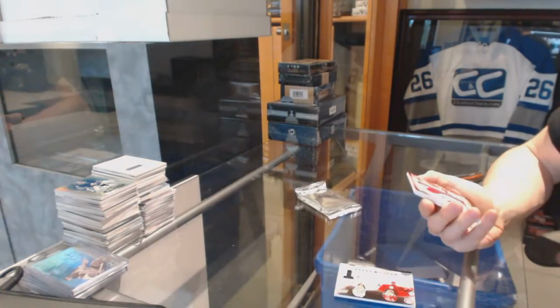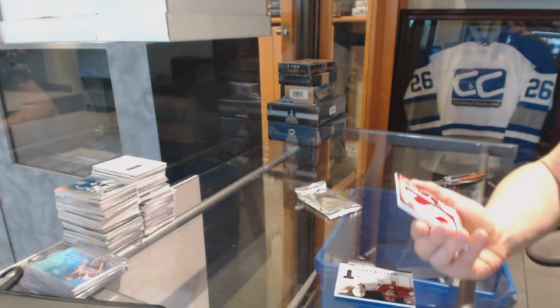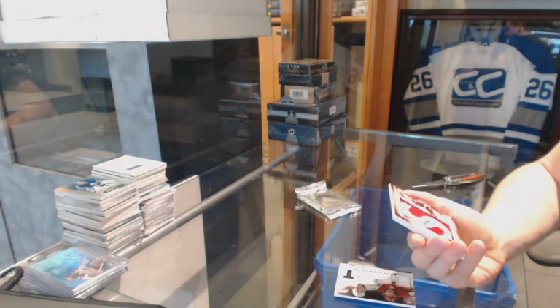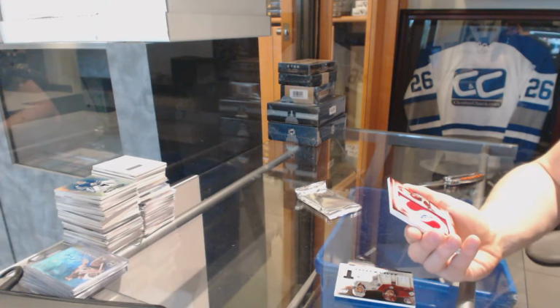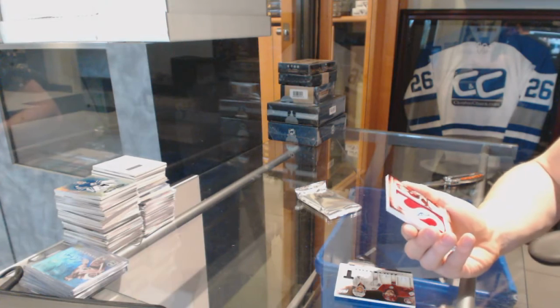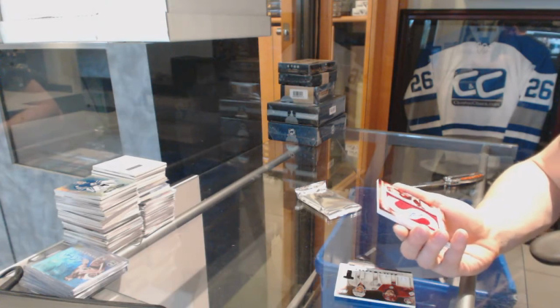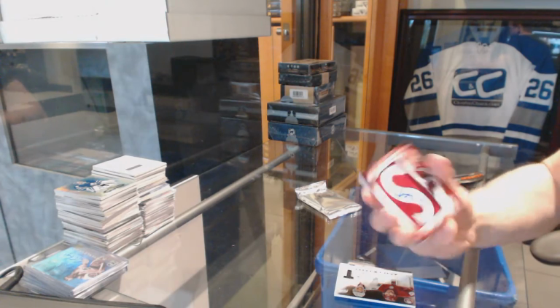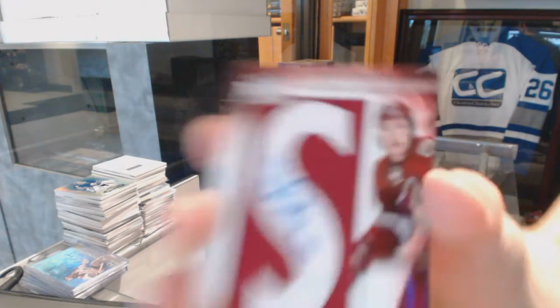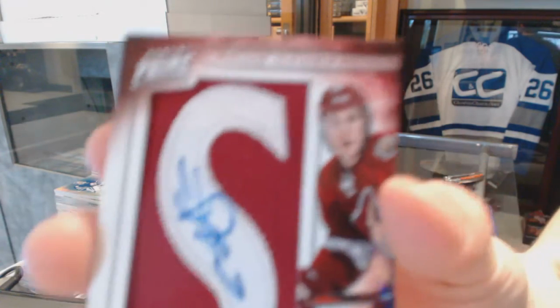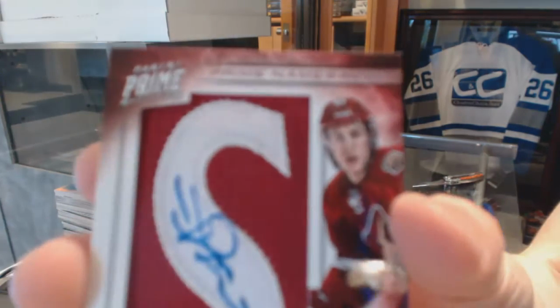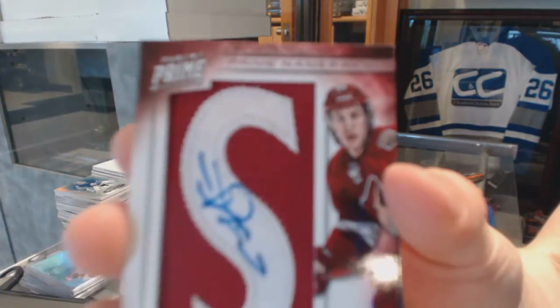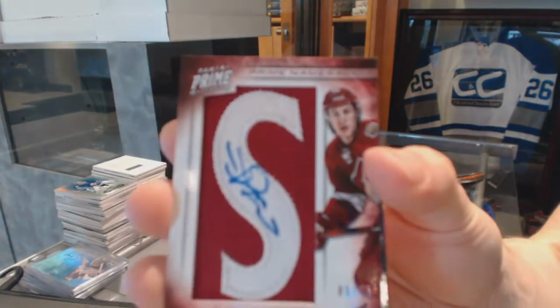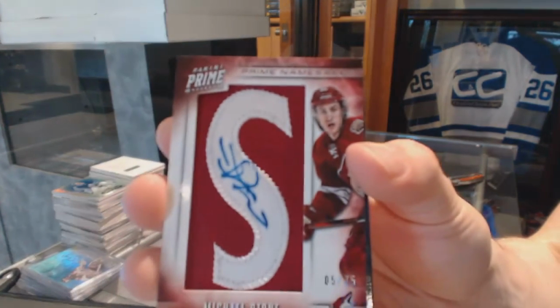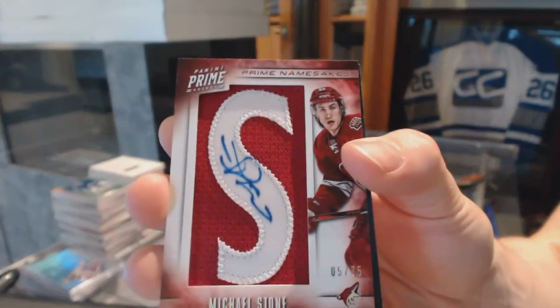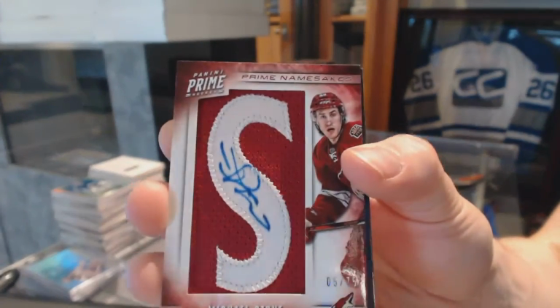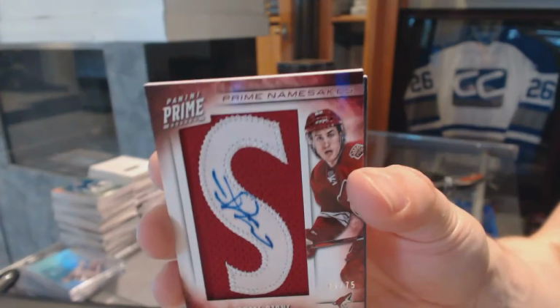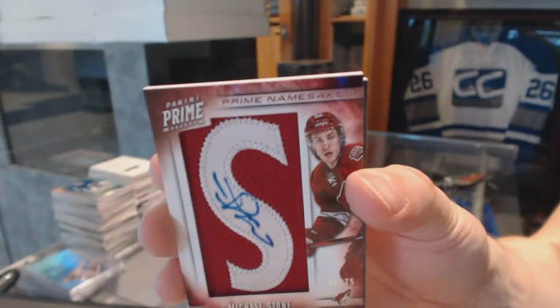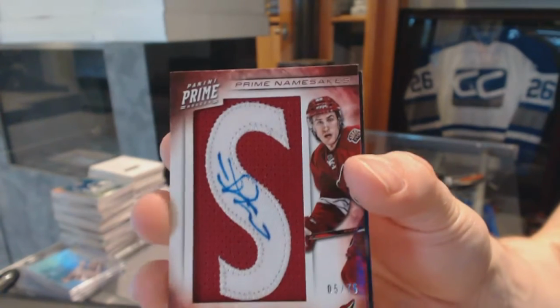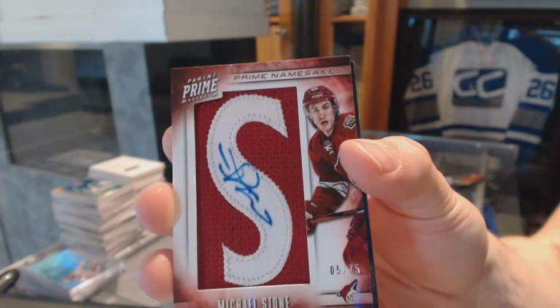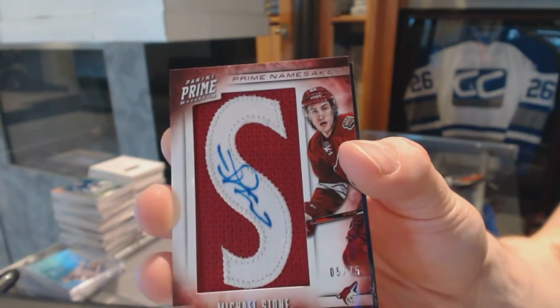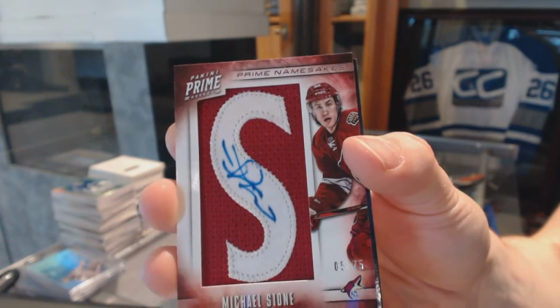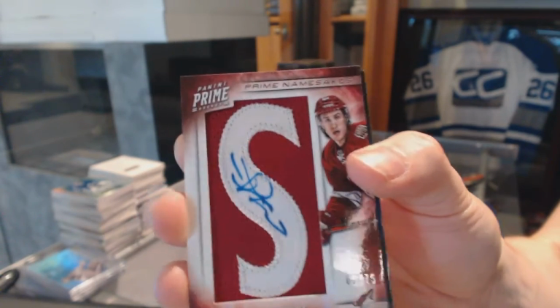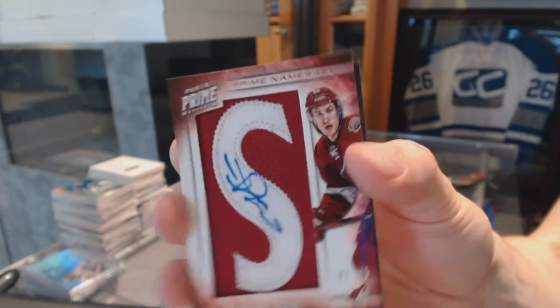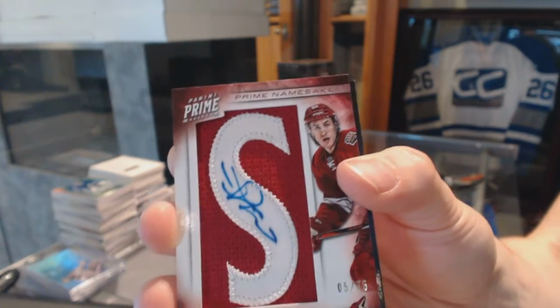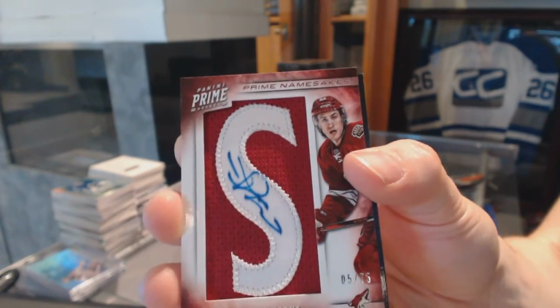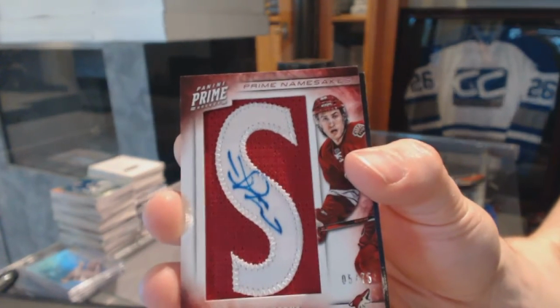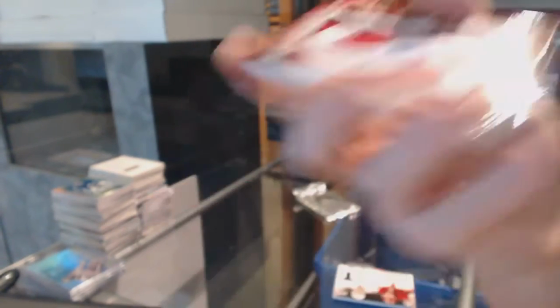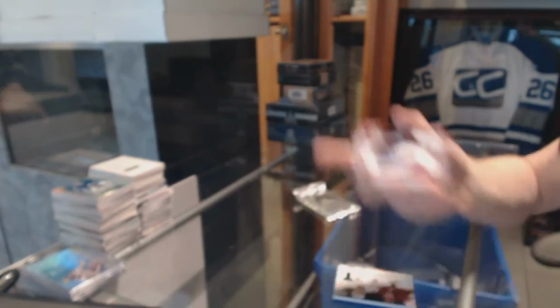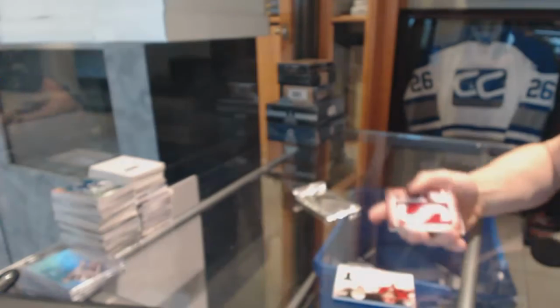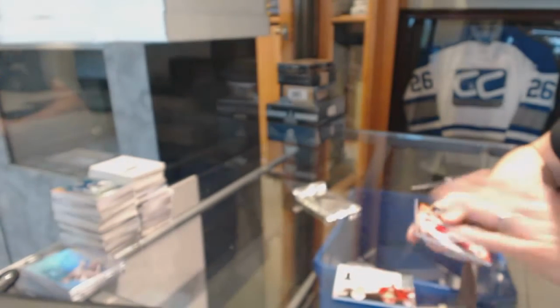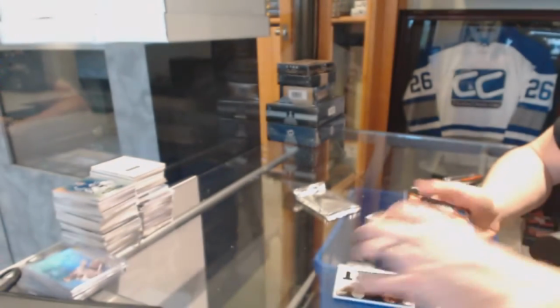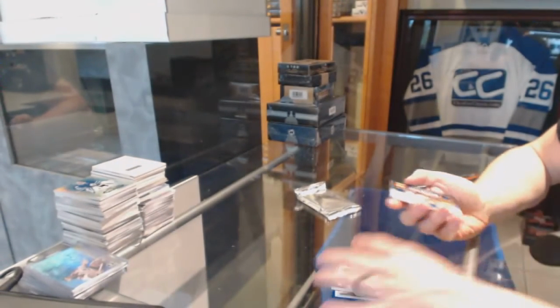We've got a namesake letter autograph number 5 of 75 for the Arizona Coyotes, Michael Stone. Thanks Mark. And that Piranha Redemption was for the Blues.